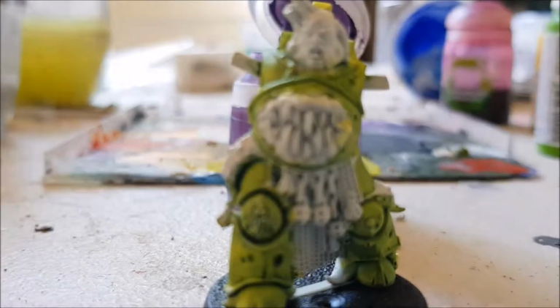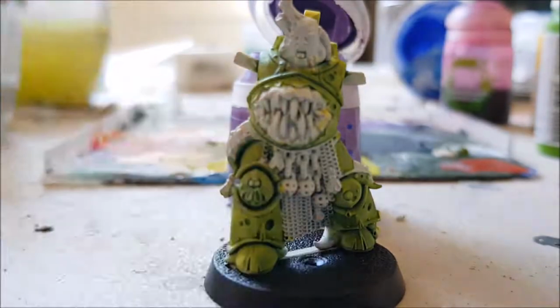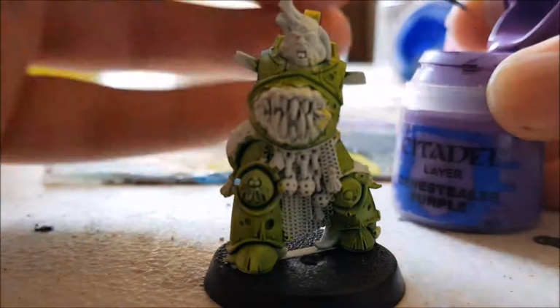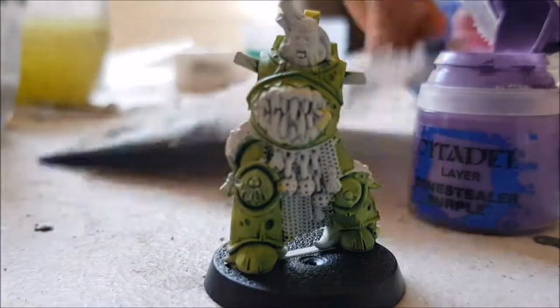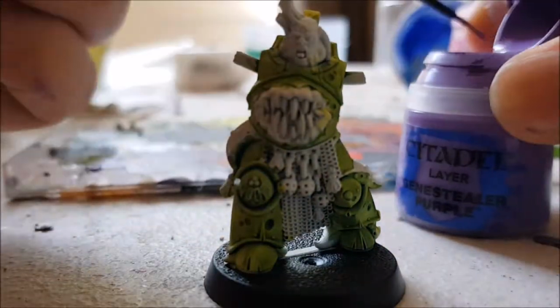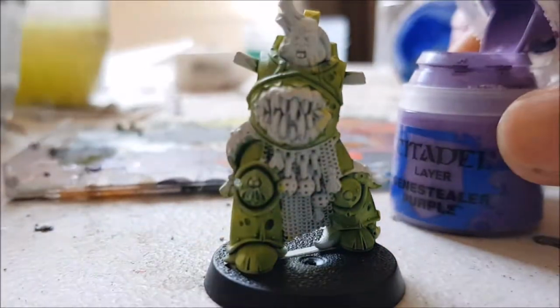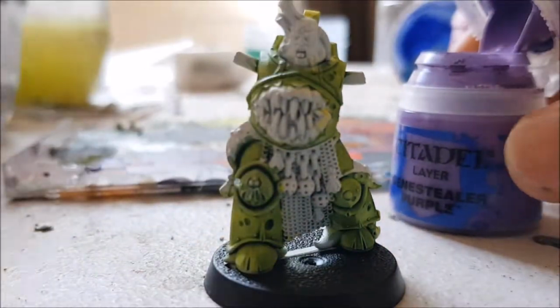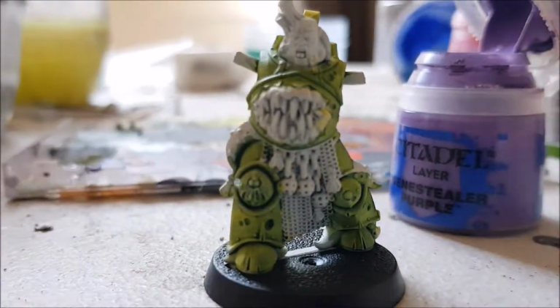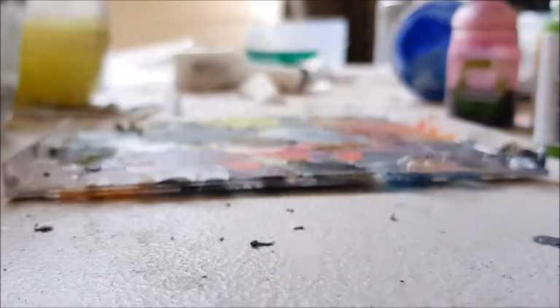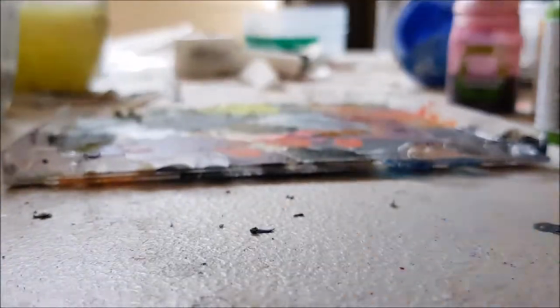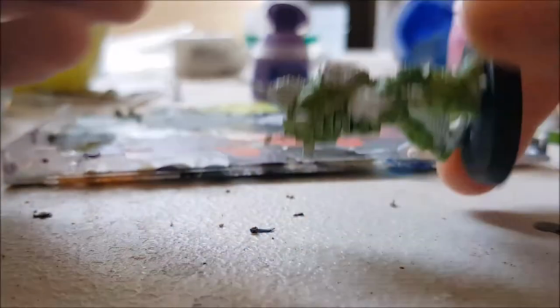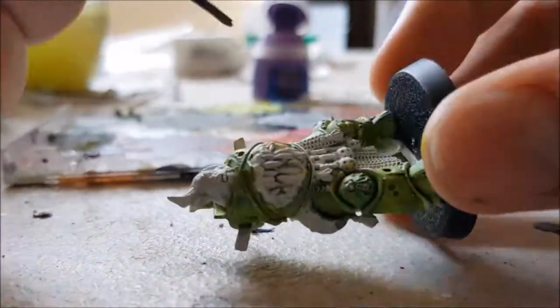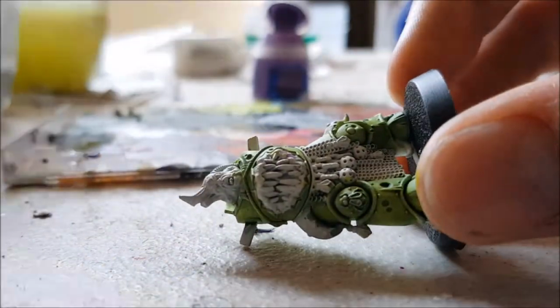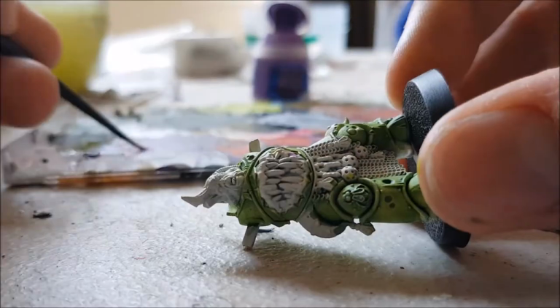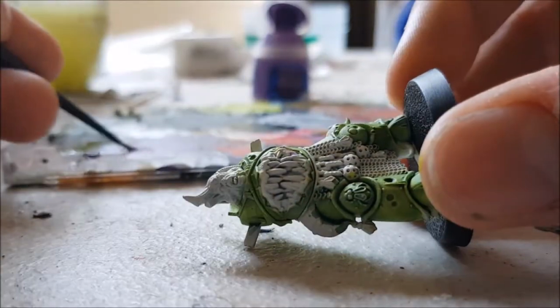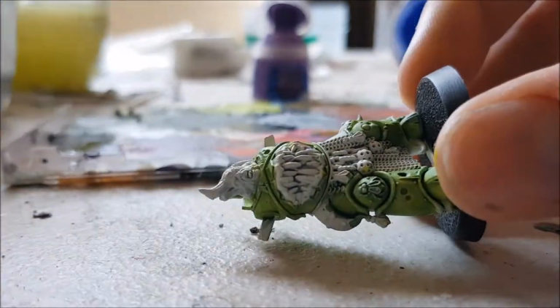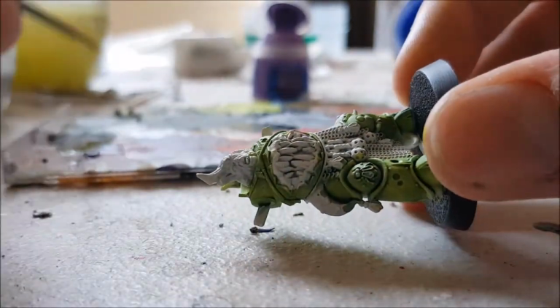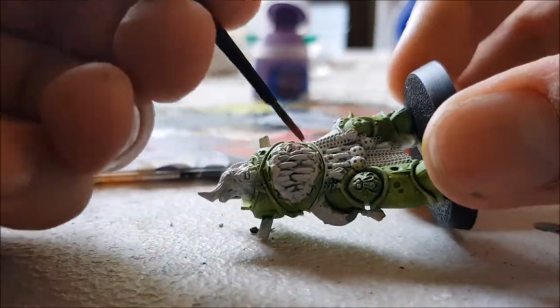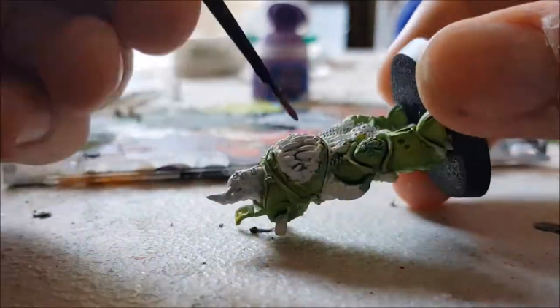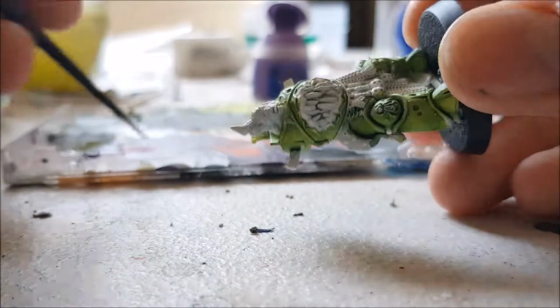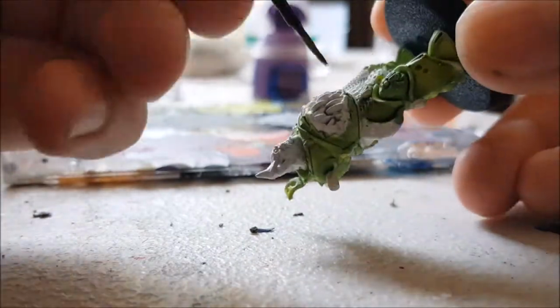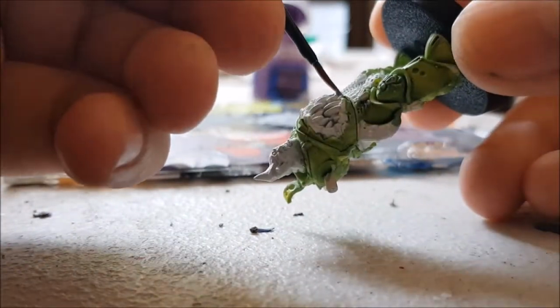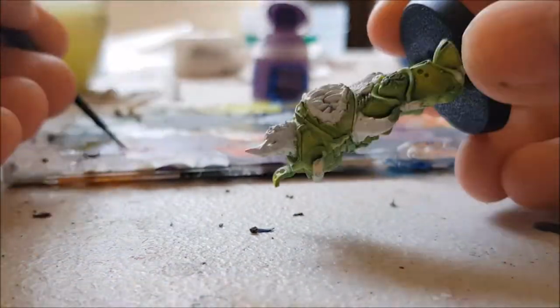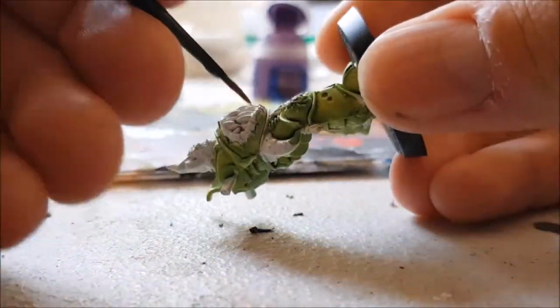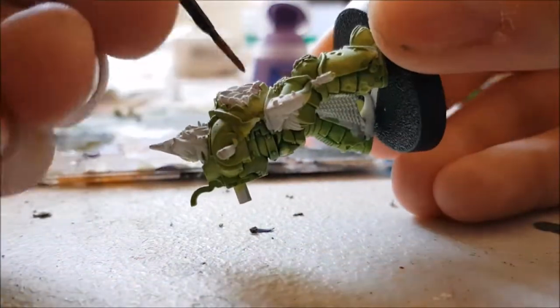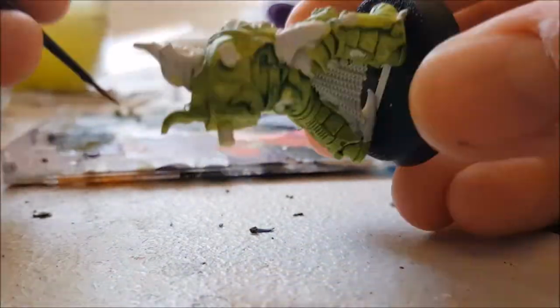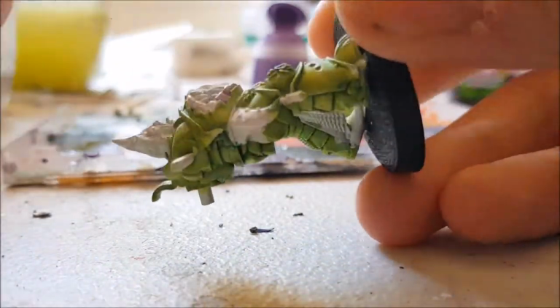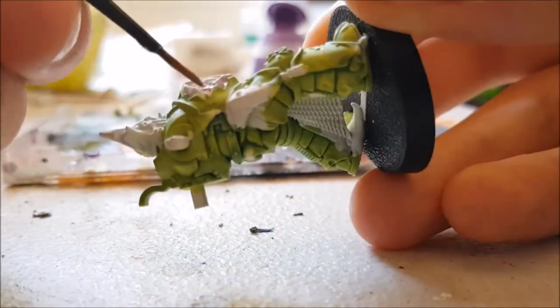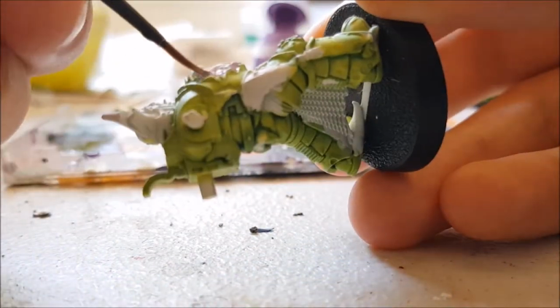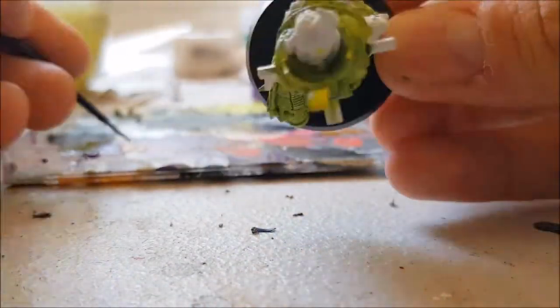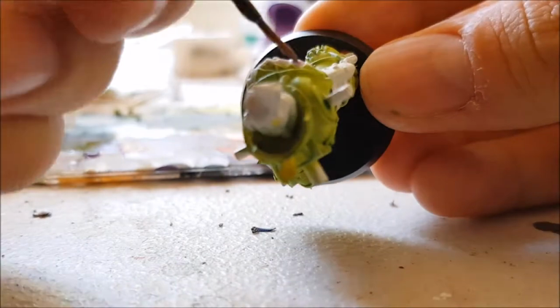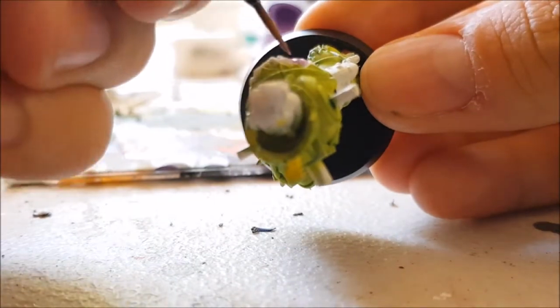The tone is dried, so now it's time to move on to the jaws on the chest of this model. We're going to be using a base coat of Citadel Genestealer Purple for this, because I don't like the initial colour on the box art, which is closer to a bleached white colour.